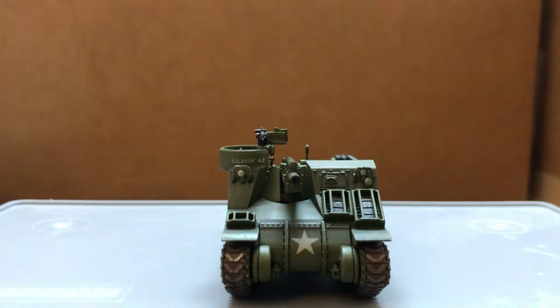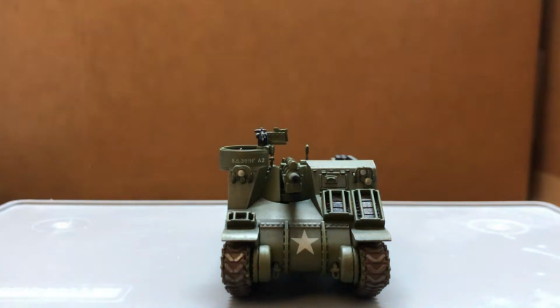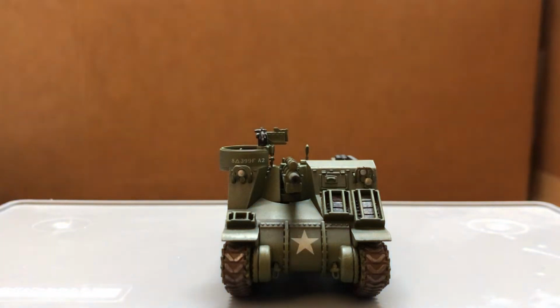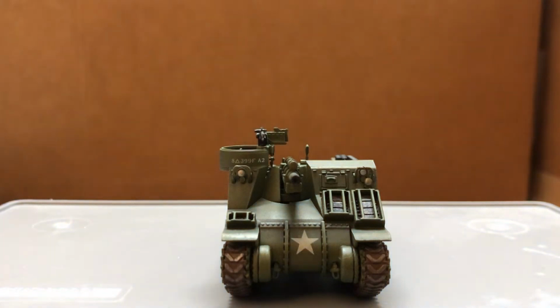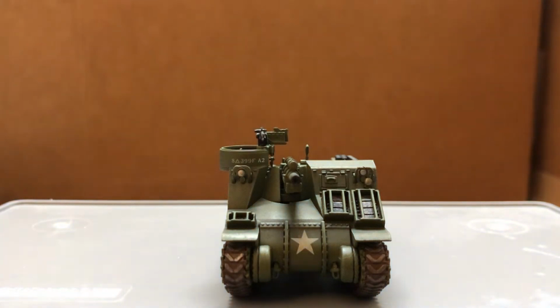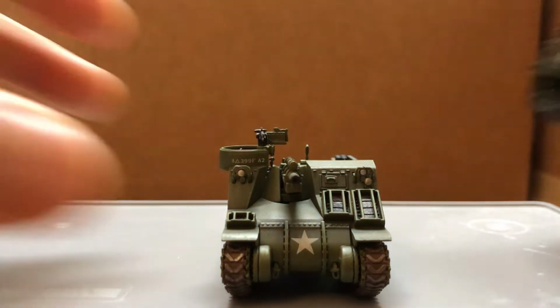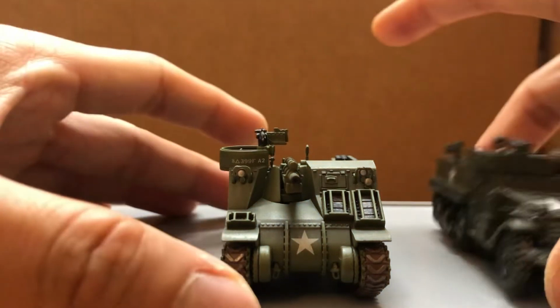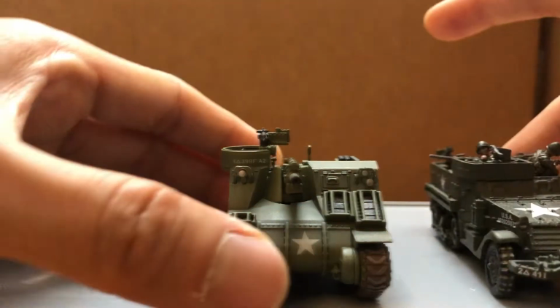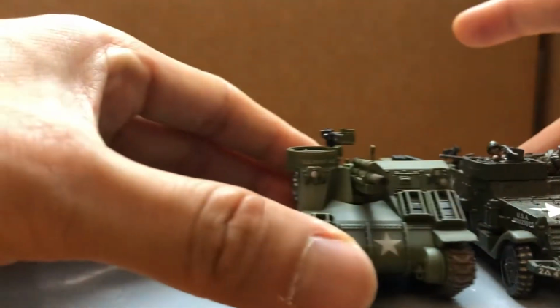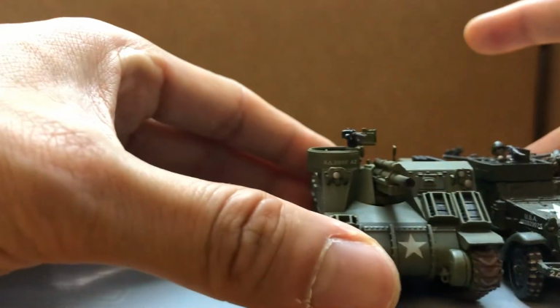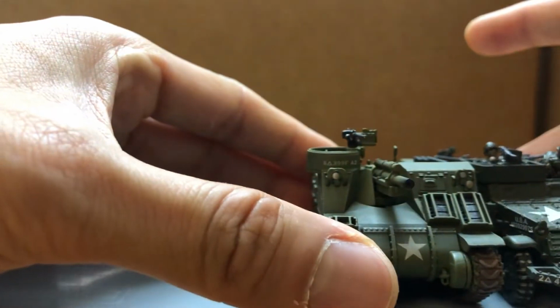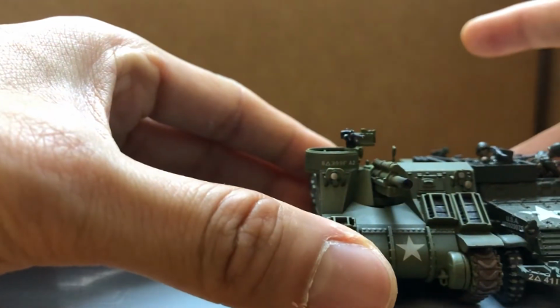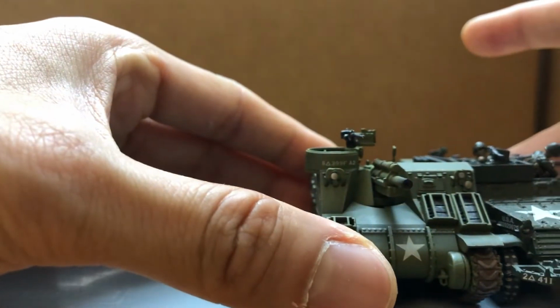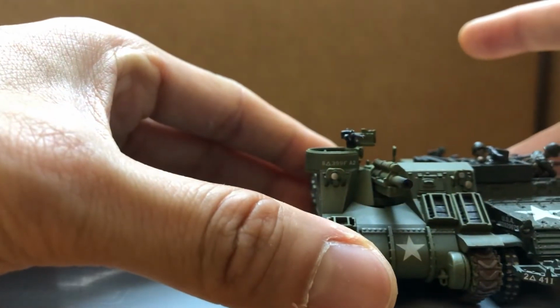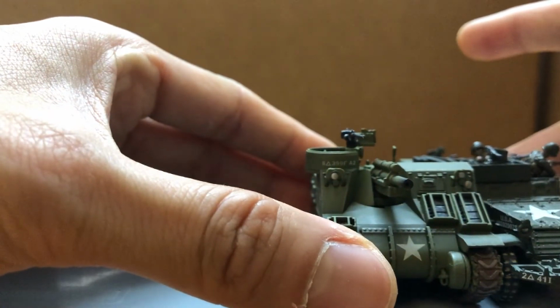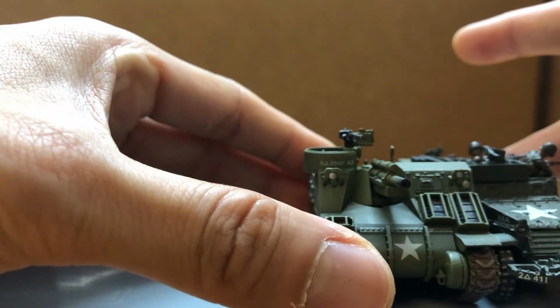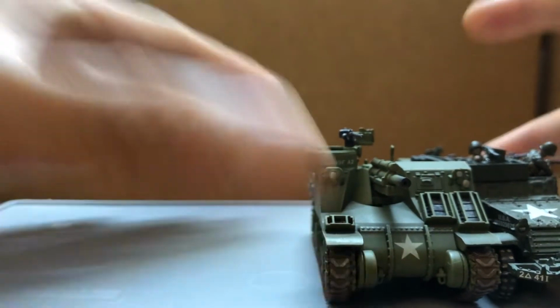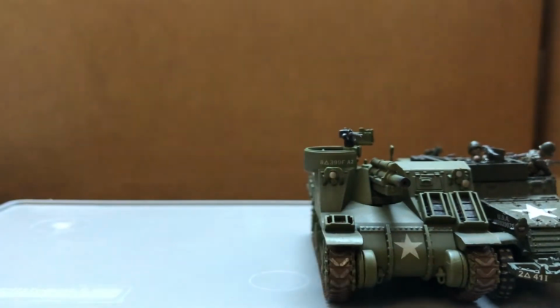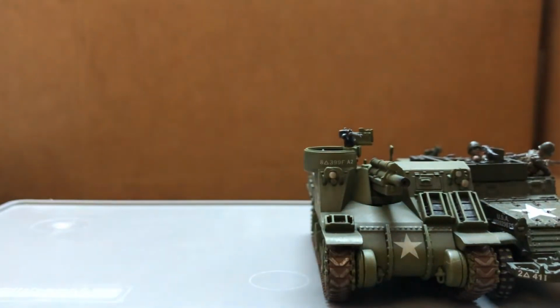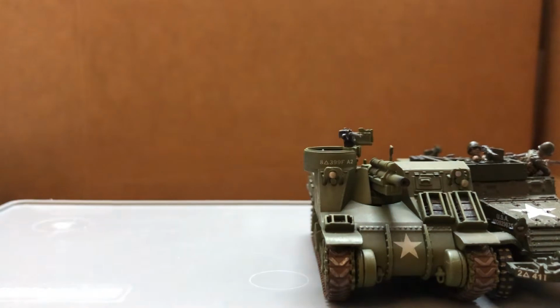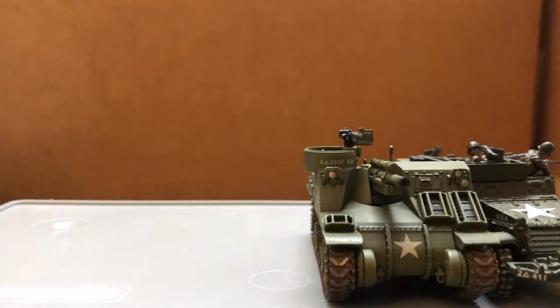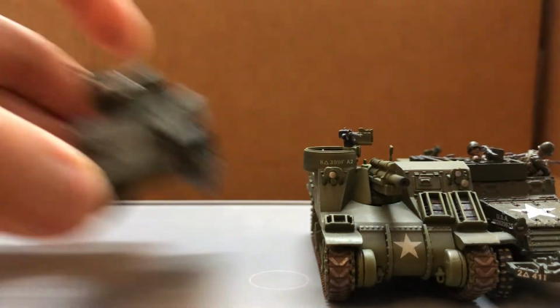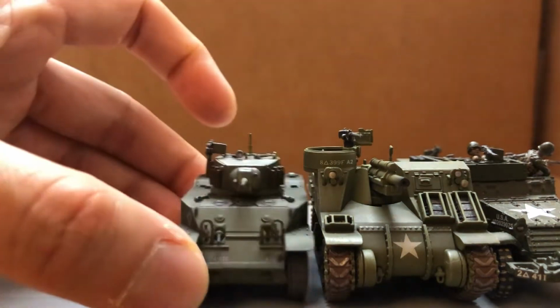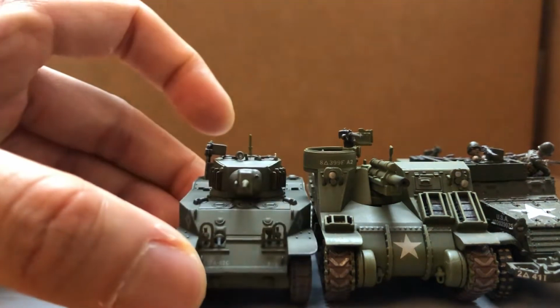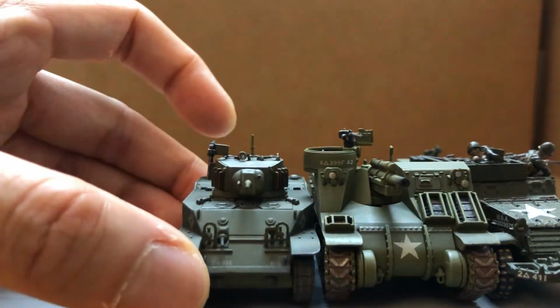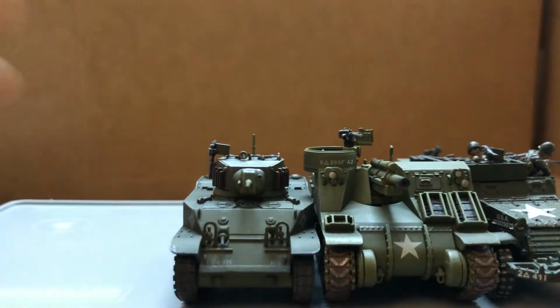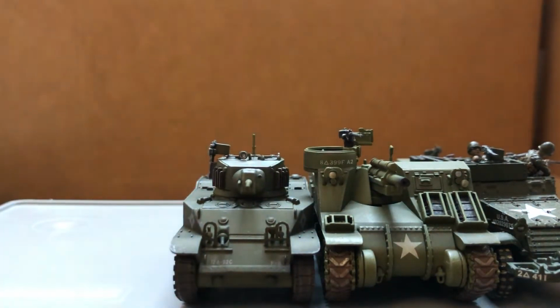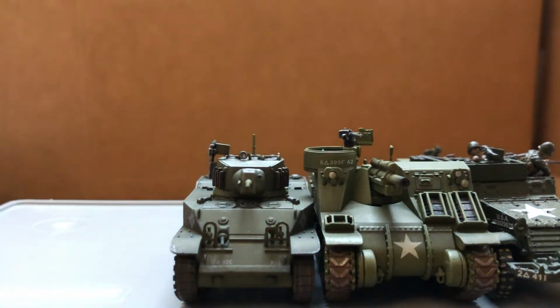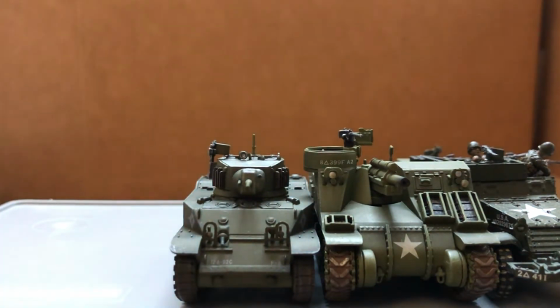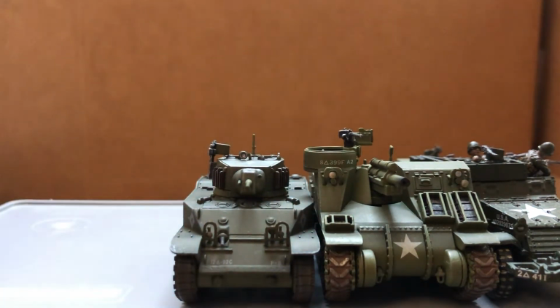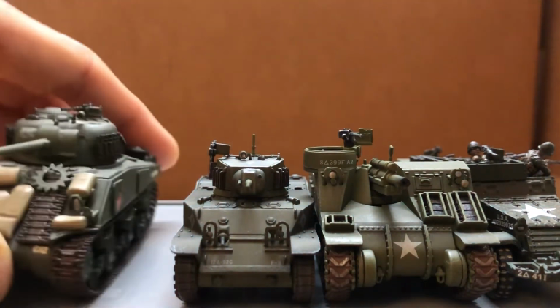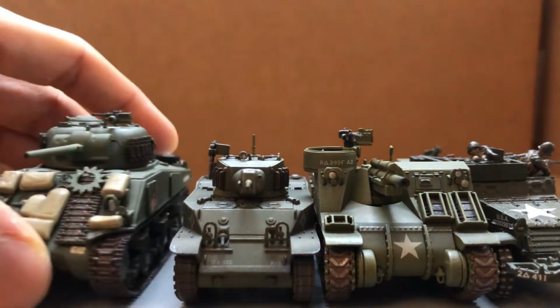Let's compare with some other World War II US vehicles. Here's the M3, M5 Stuart, and the Sherman.